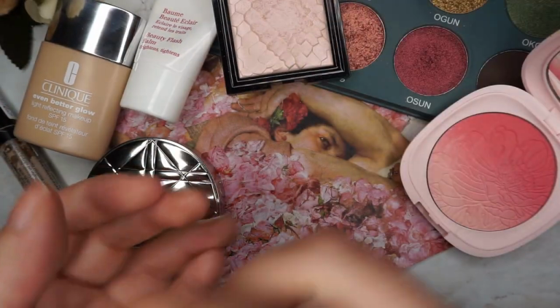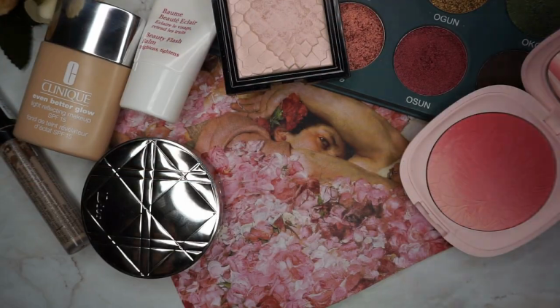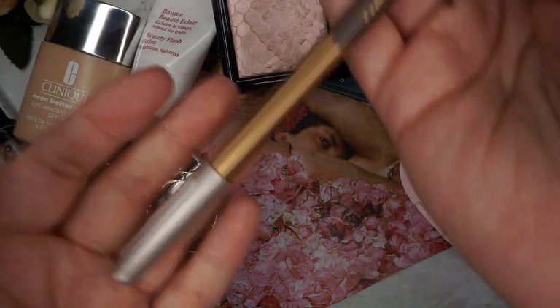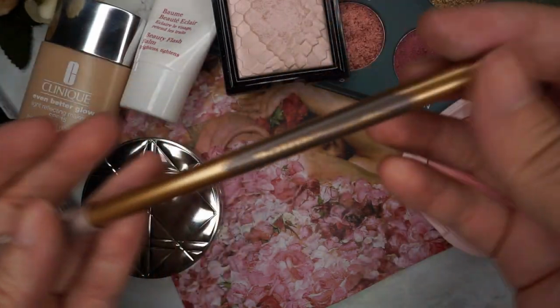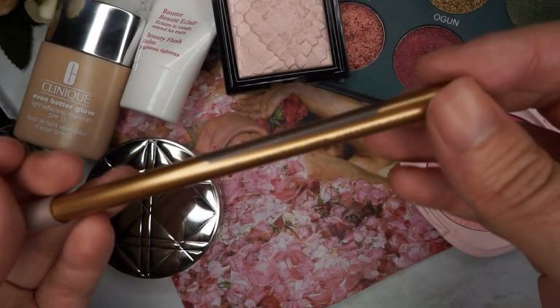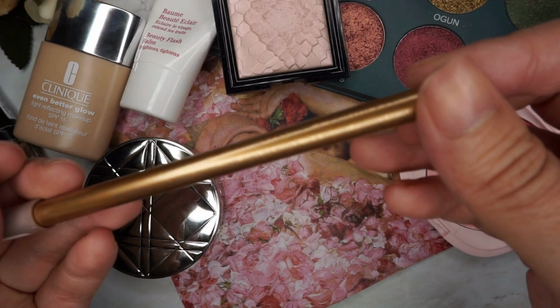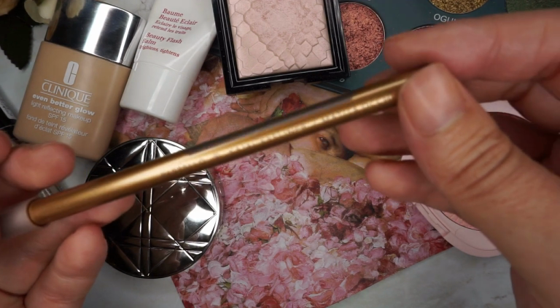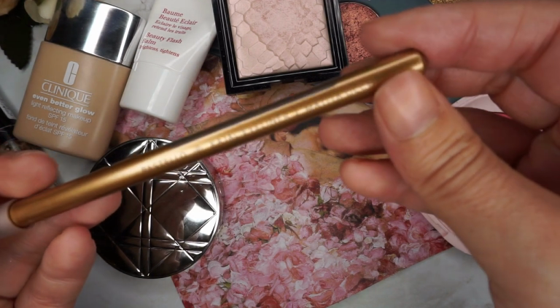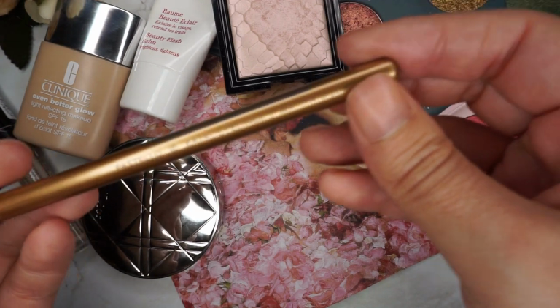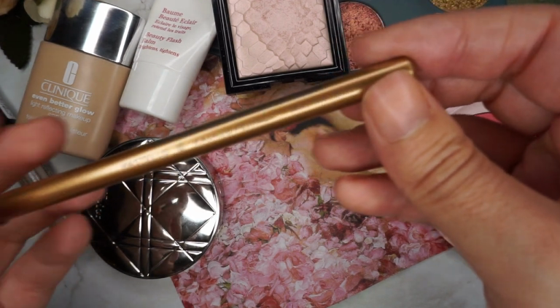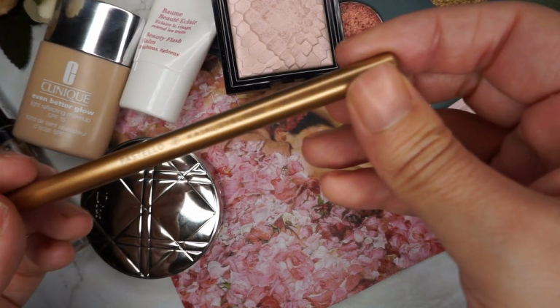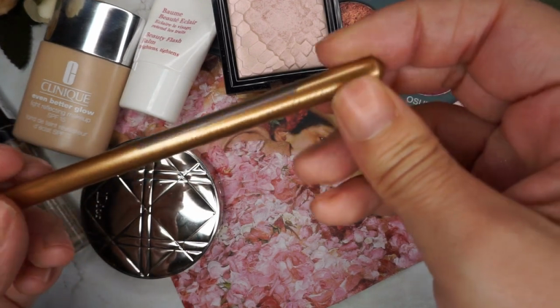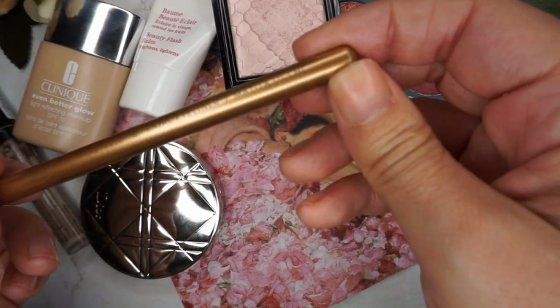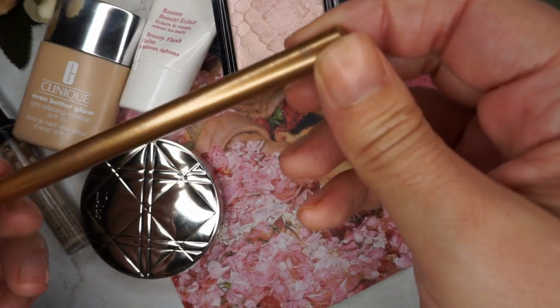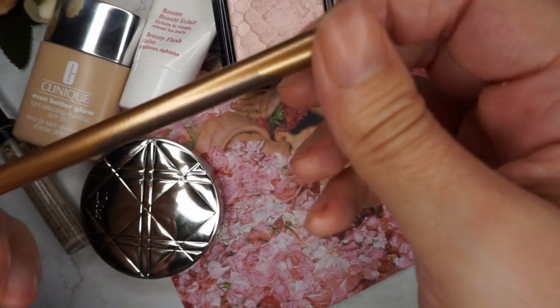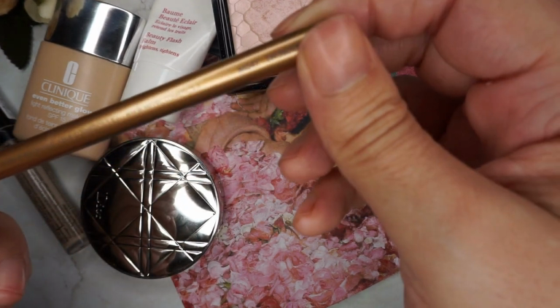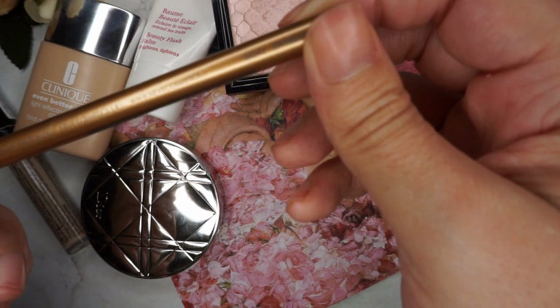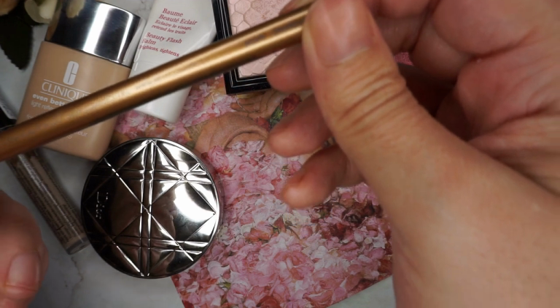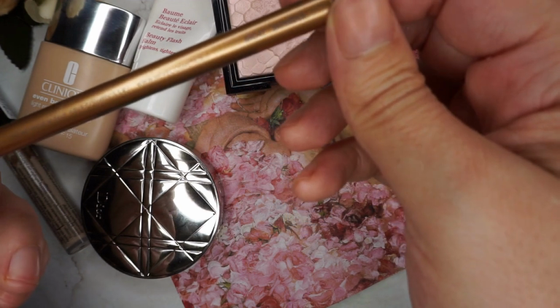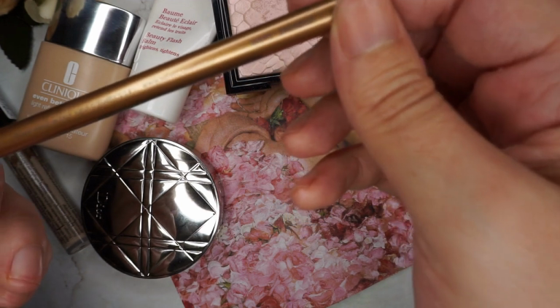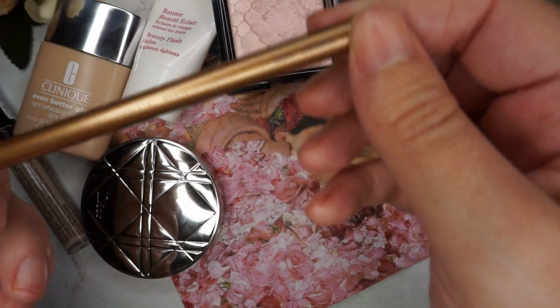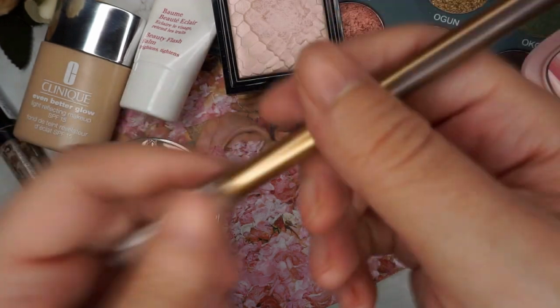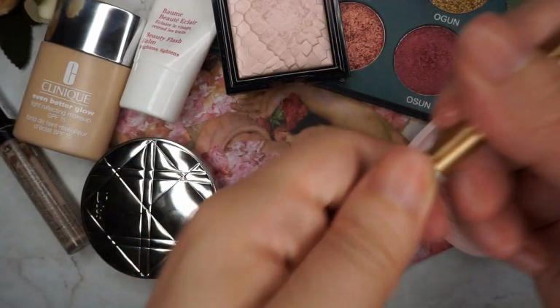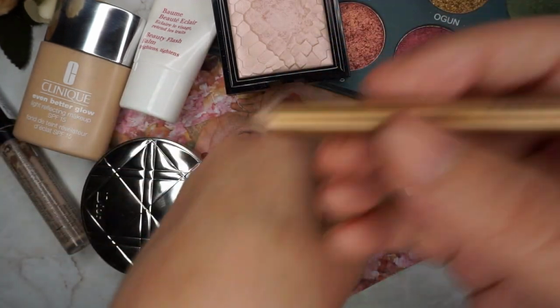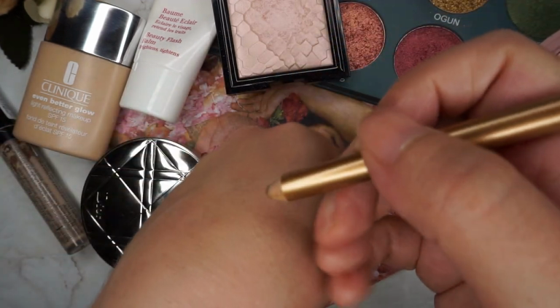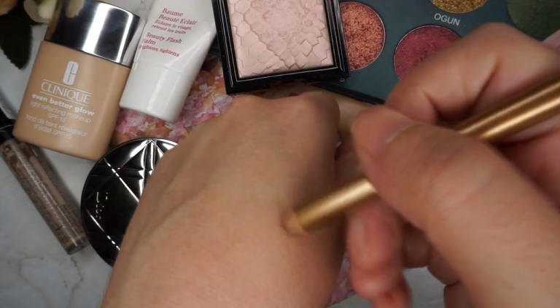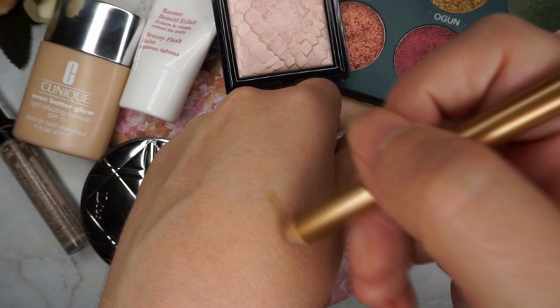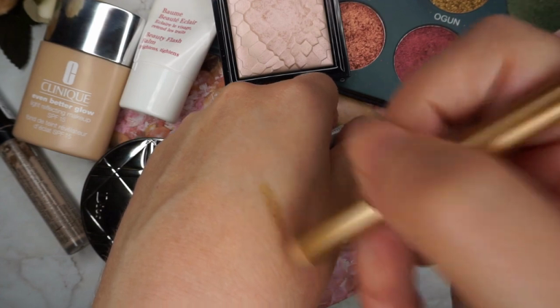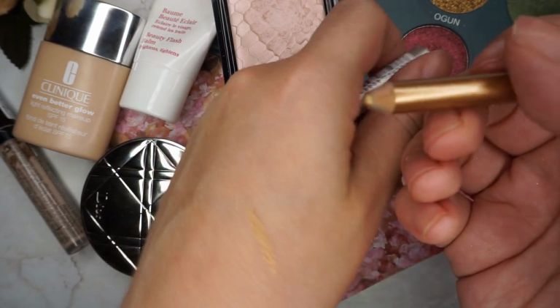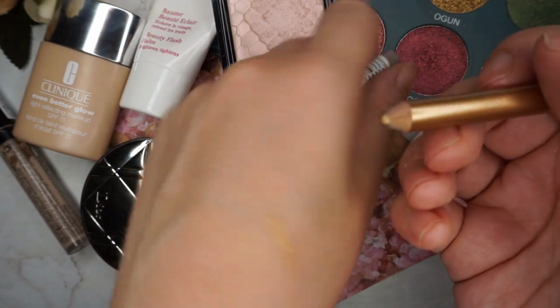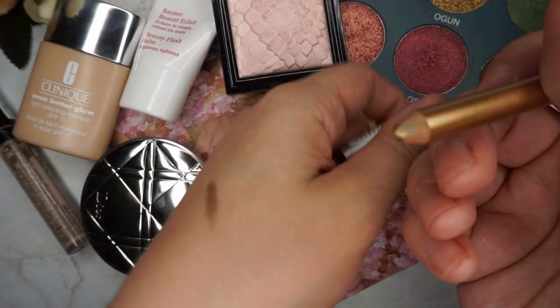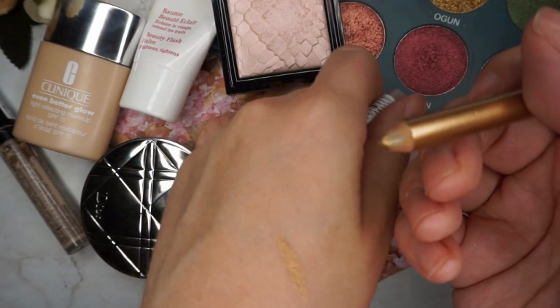To add a bit of panache to the eye look I'm going to use the Neve Cosmetics Pastello Casual Eyeliner in Swindle, which is a very pretty gold shade. I need to sharpen this before using it.